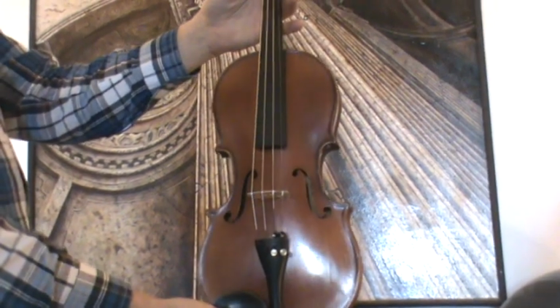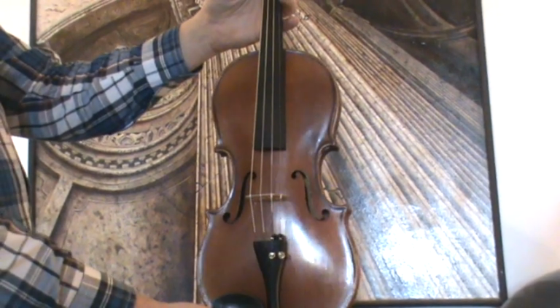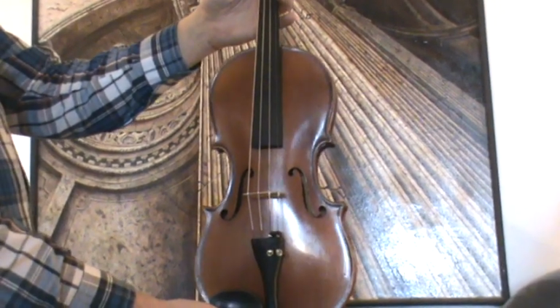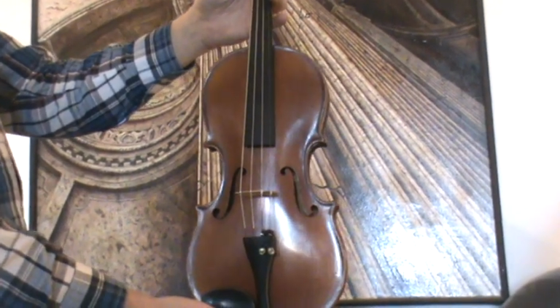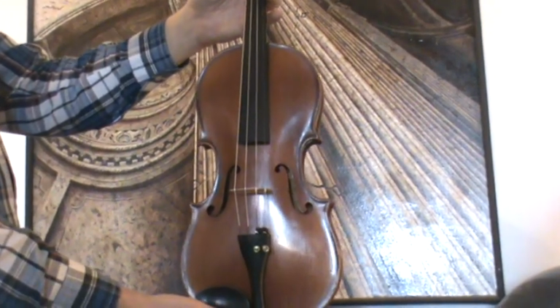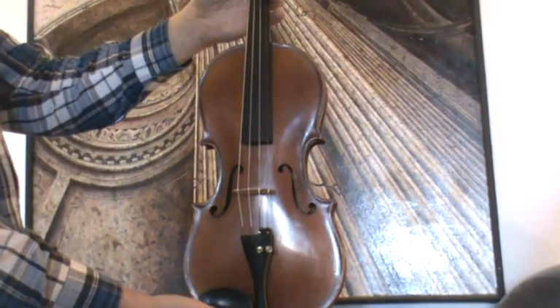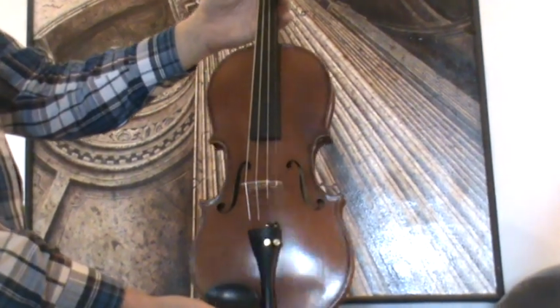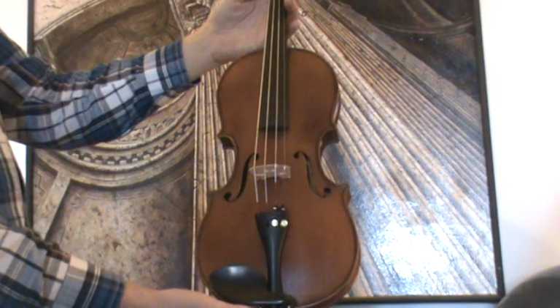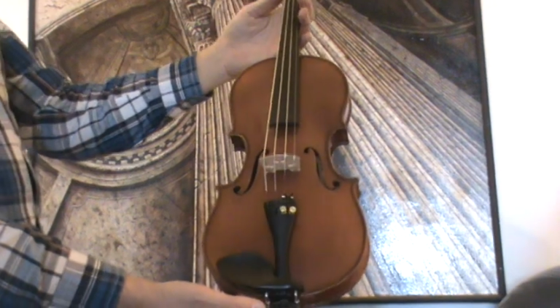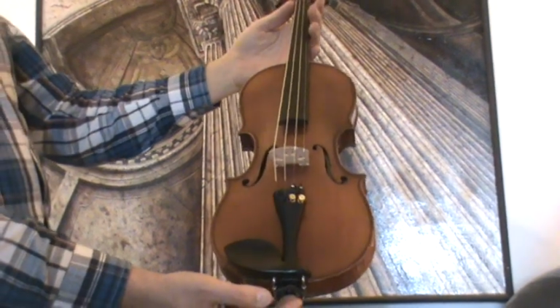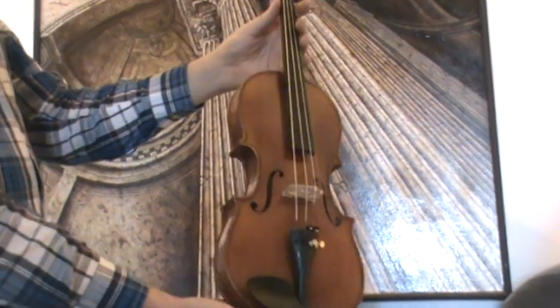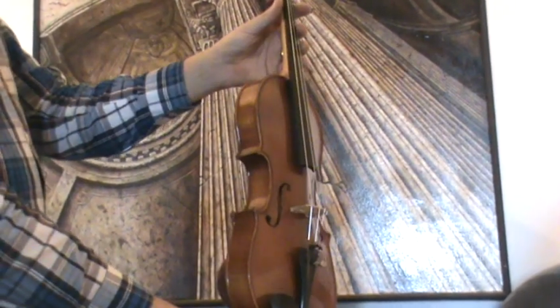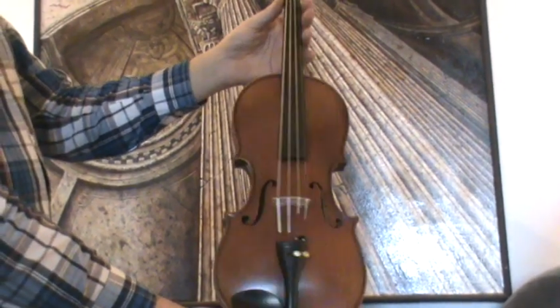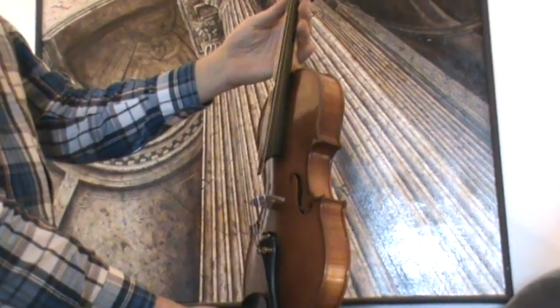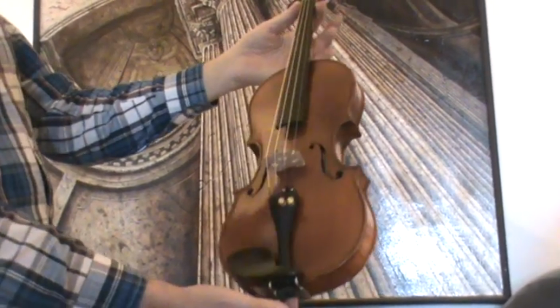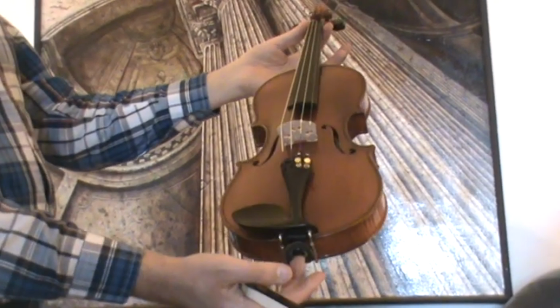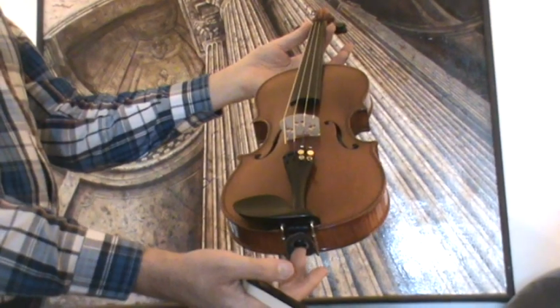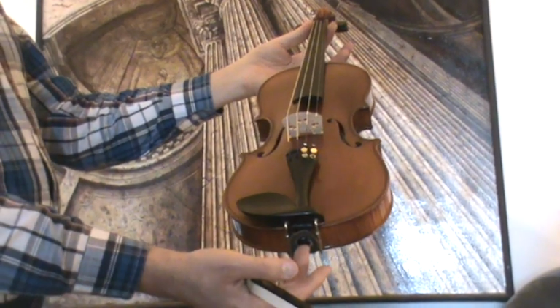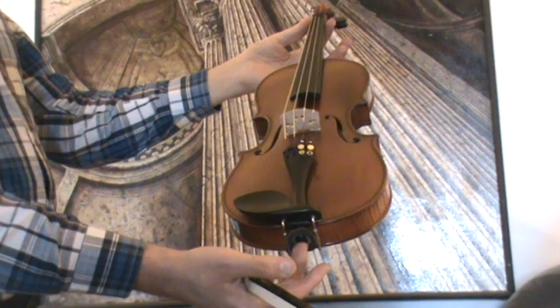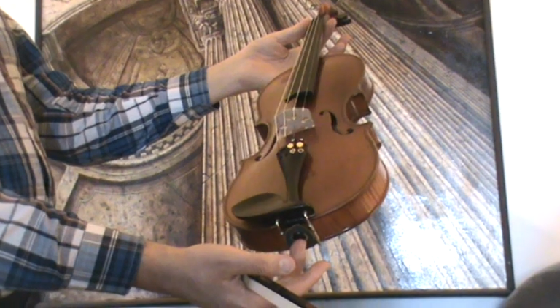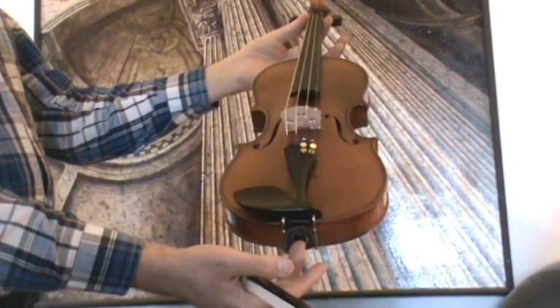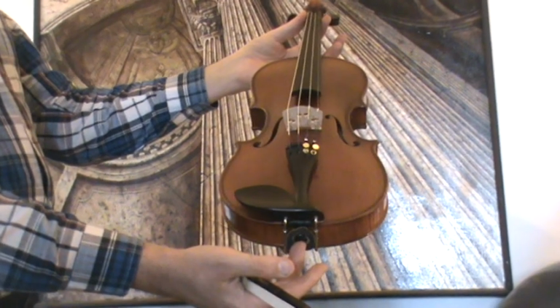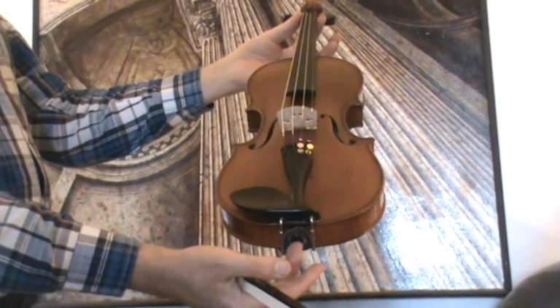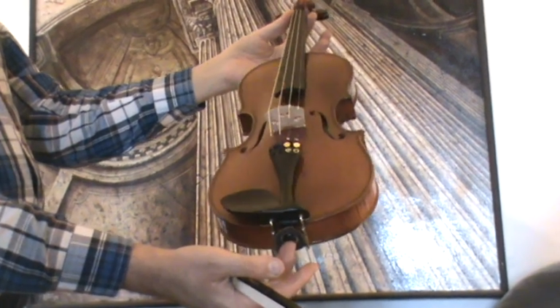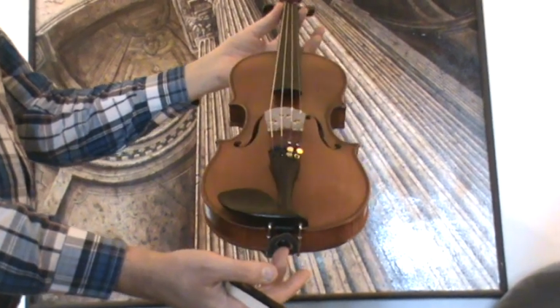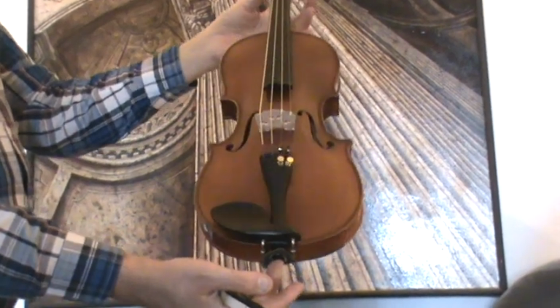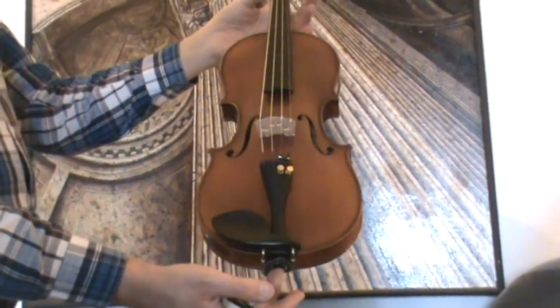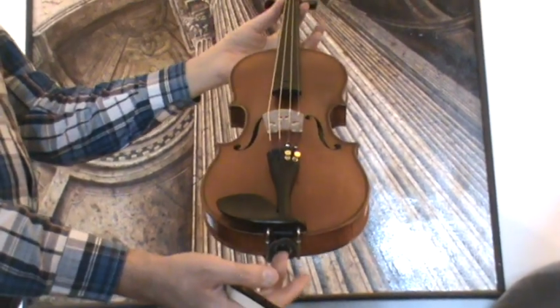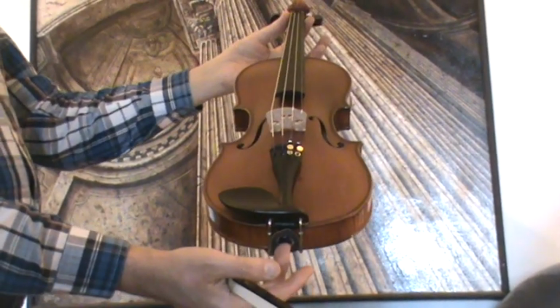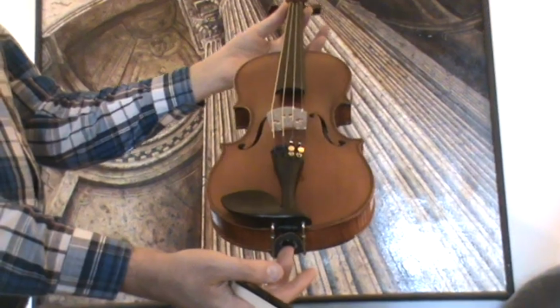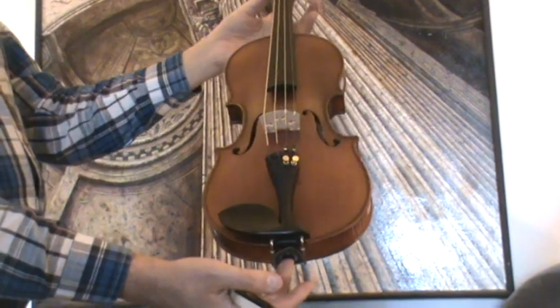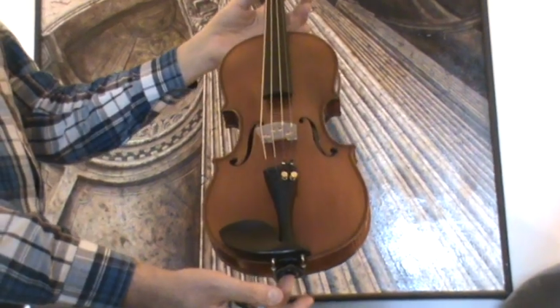In our workshop the violin received a new setup with newly fitted pegs, a new ebony chin rest, a new ebony tailpiece, a newly fitted ebony bridge, and new strings.